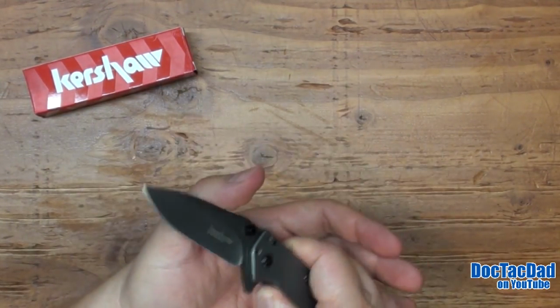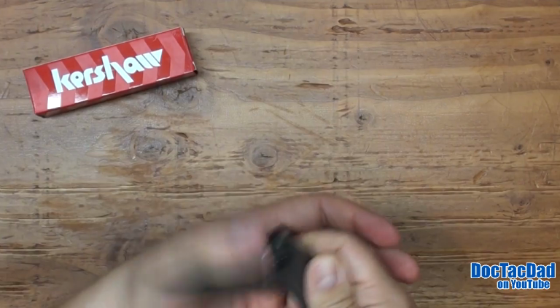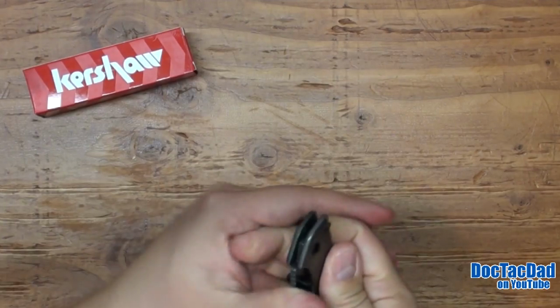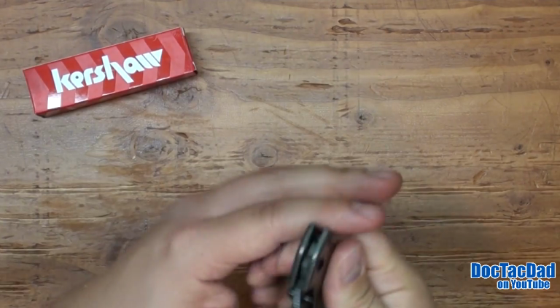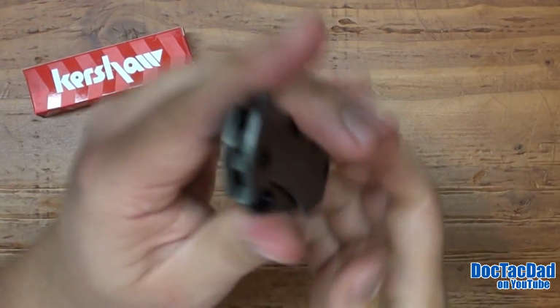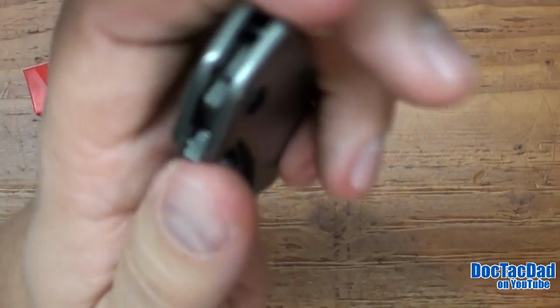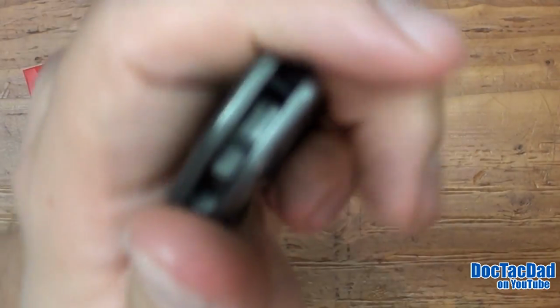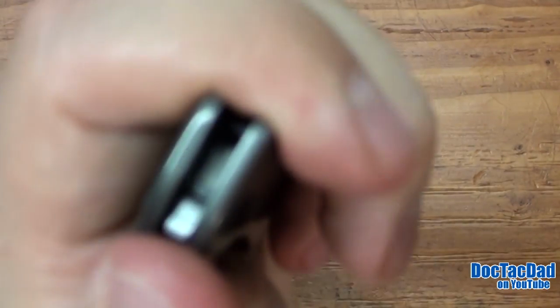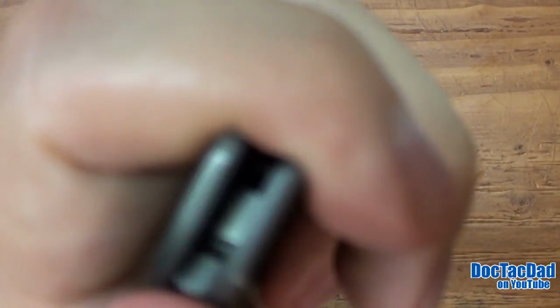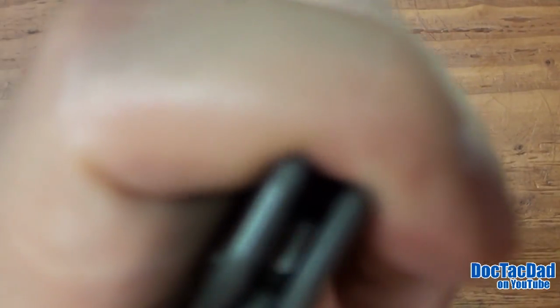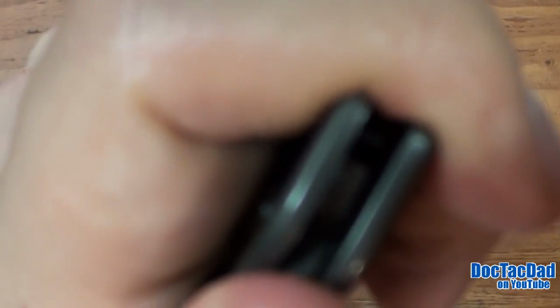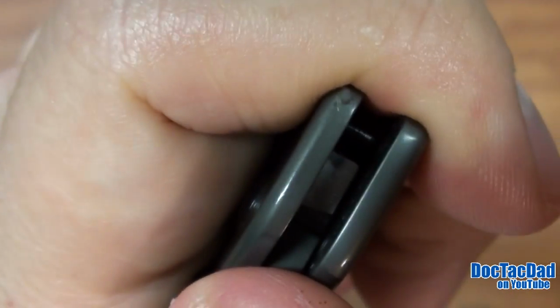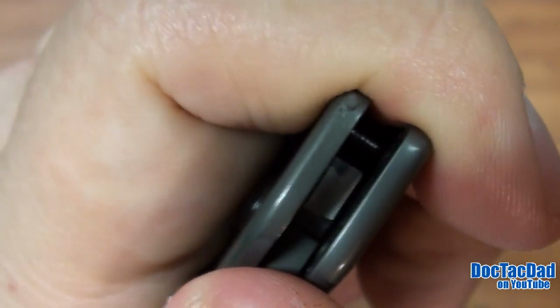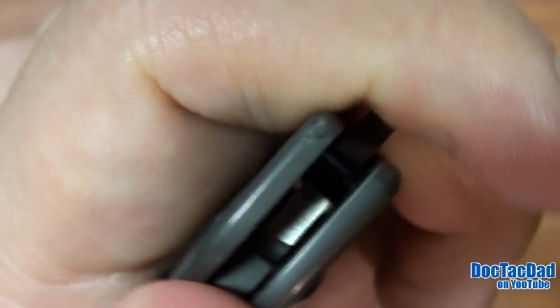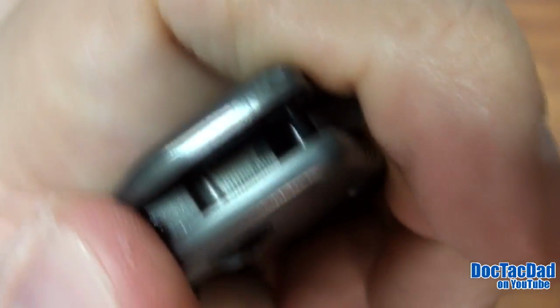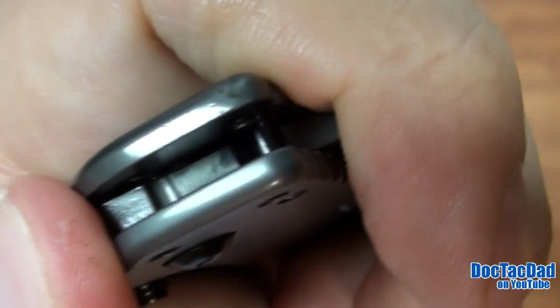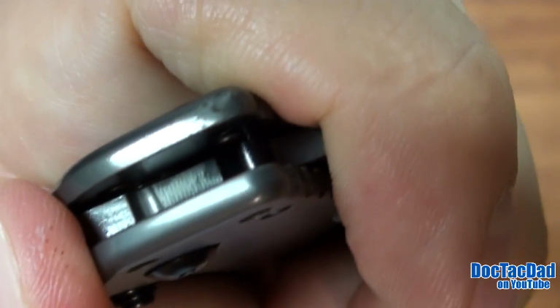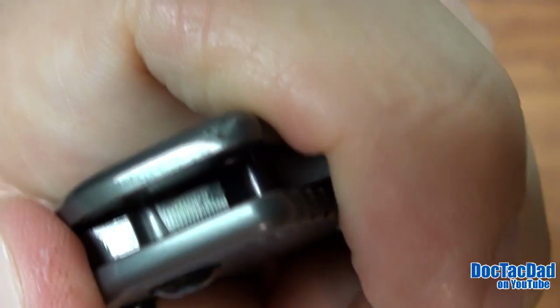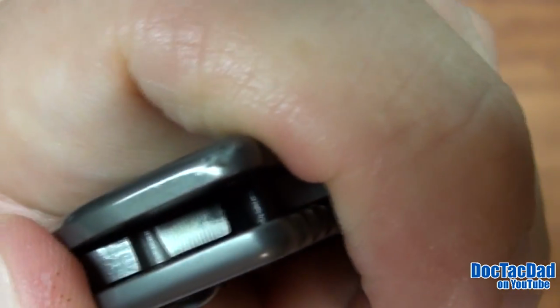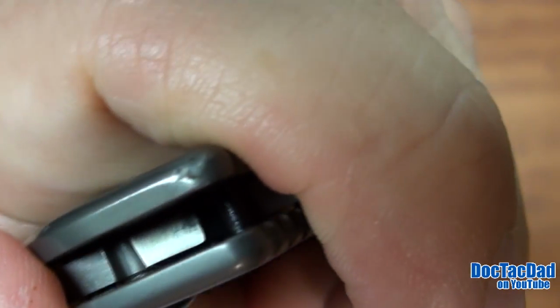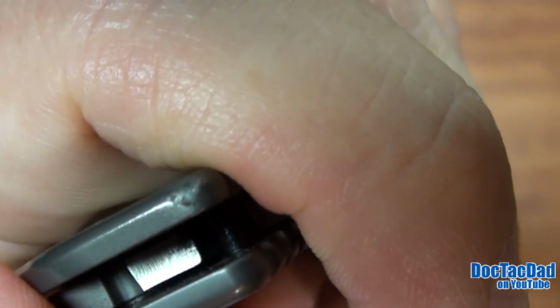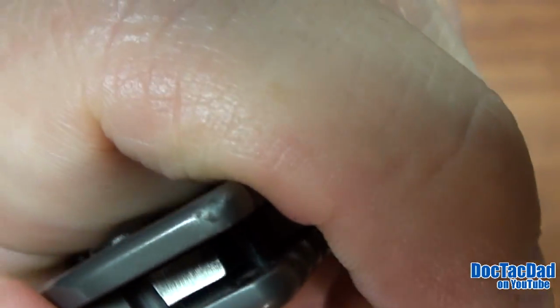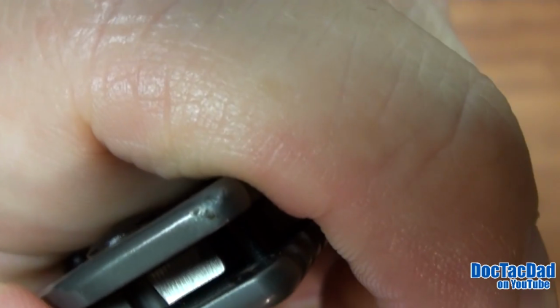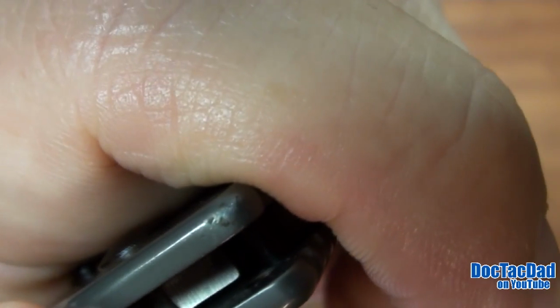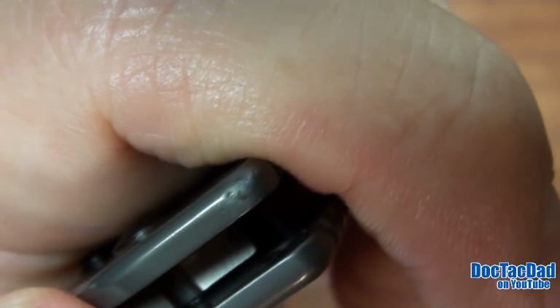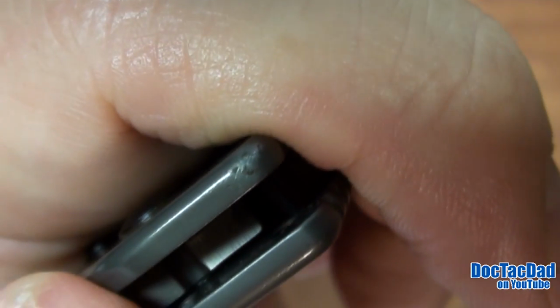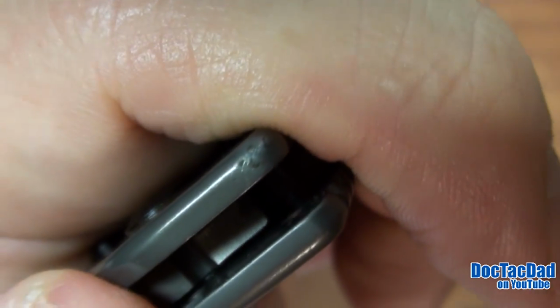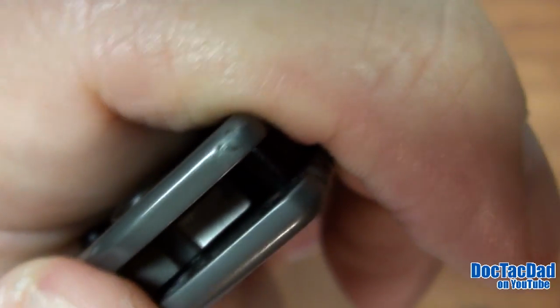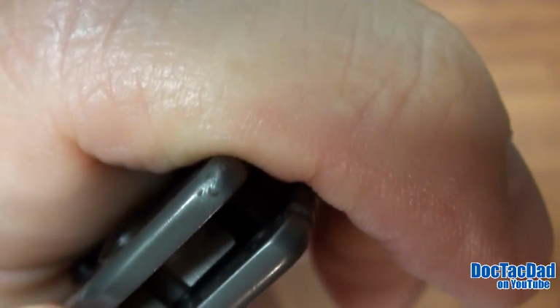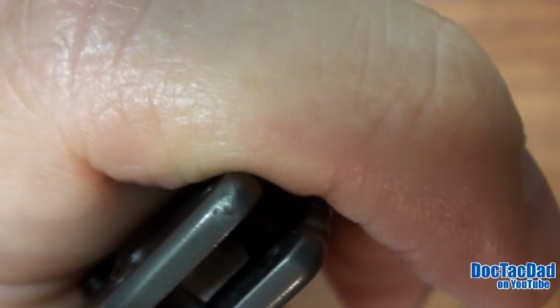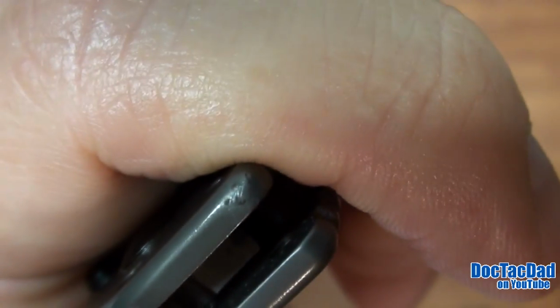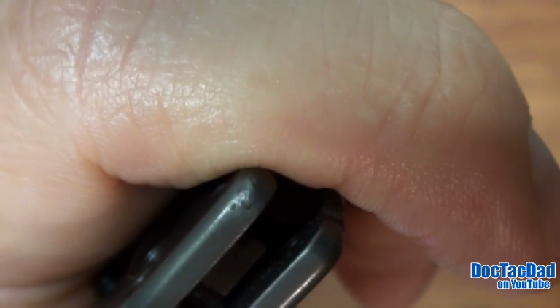You can see that I've actually dropped this blade once. You can see the mar in the finish right there — it fell right onto the asphalt.